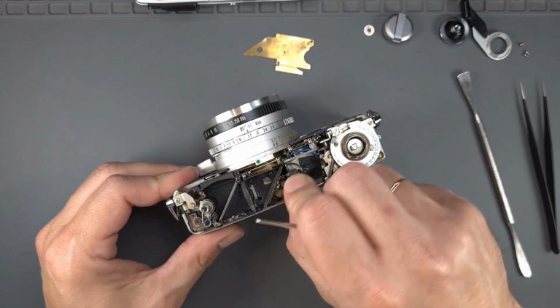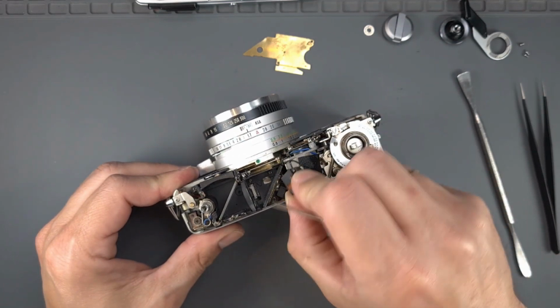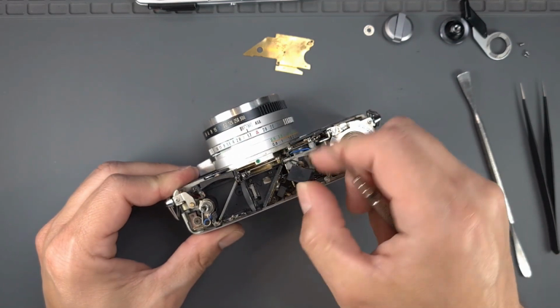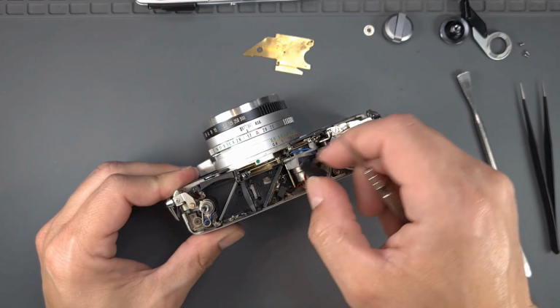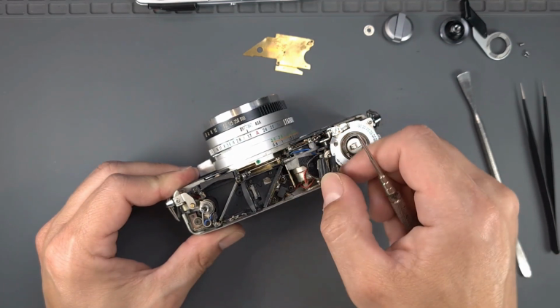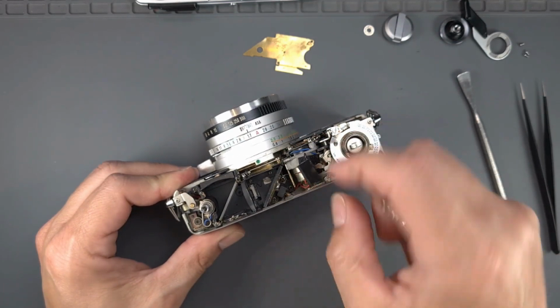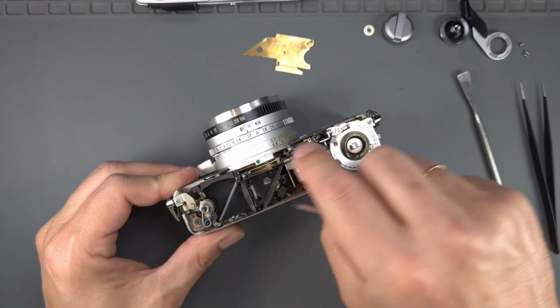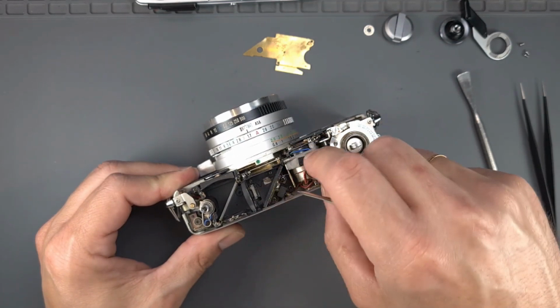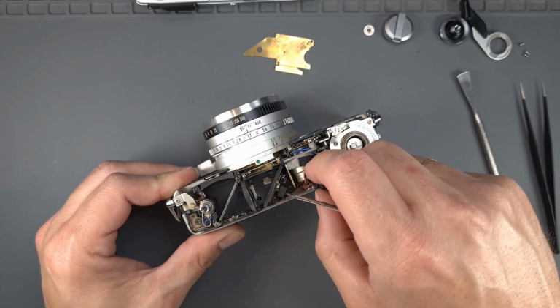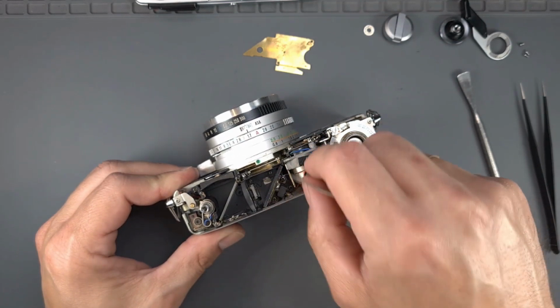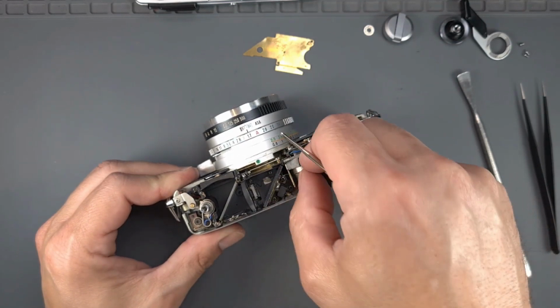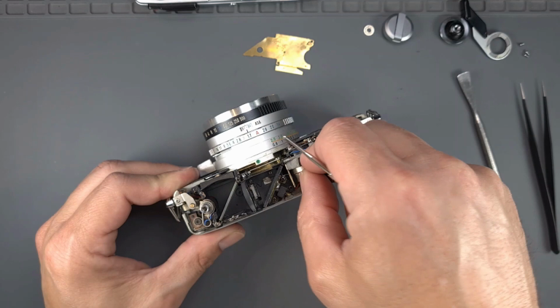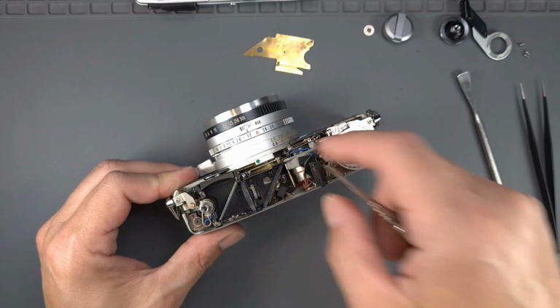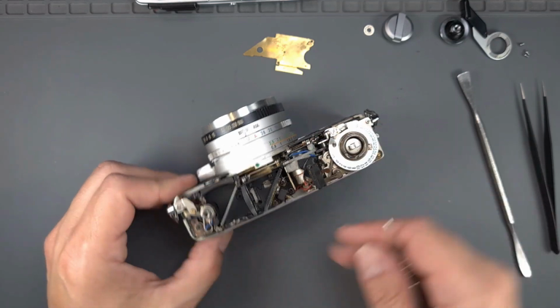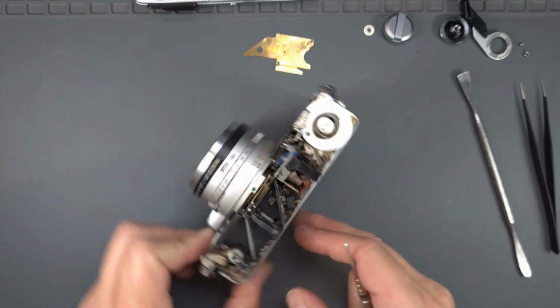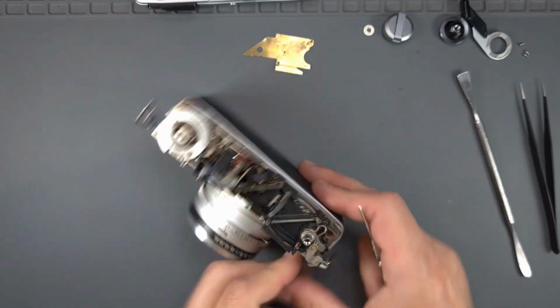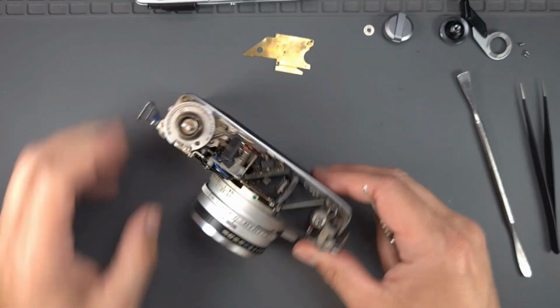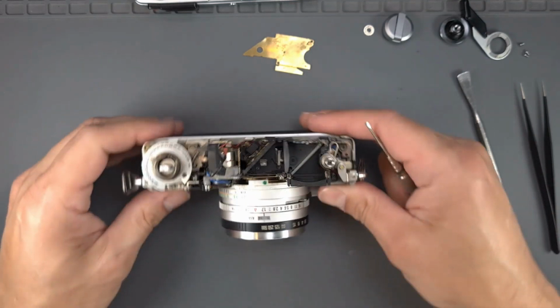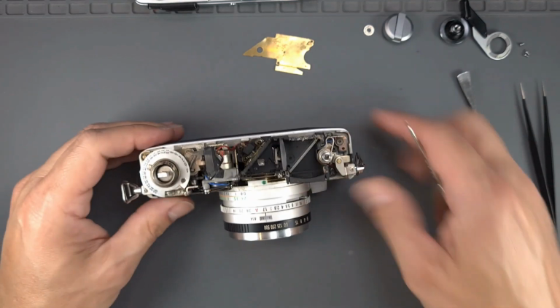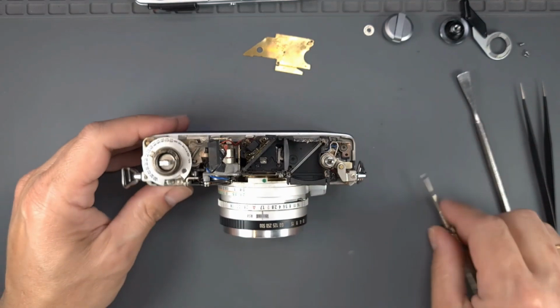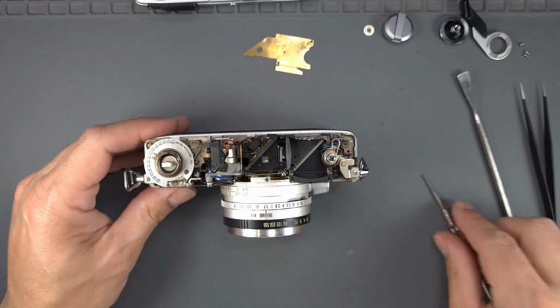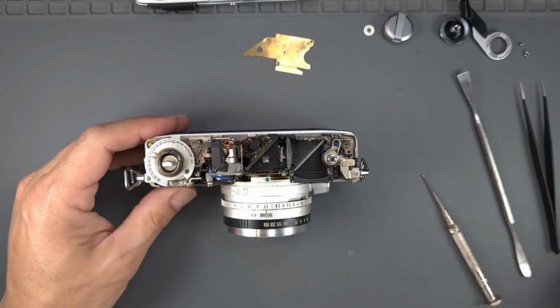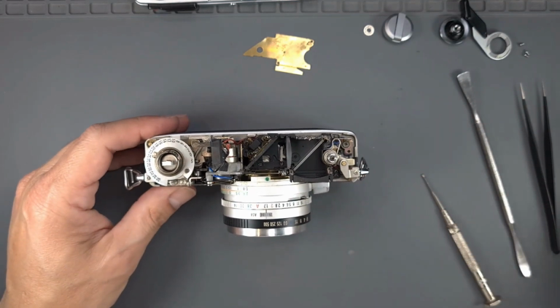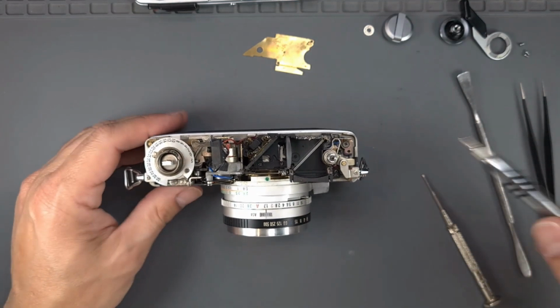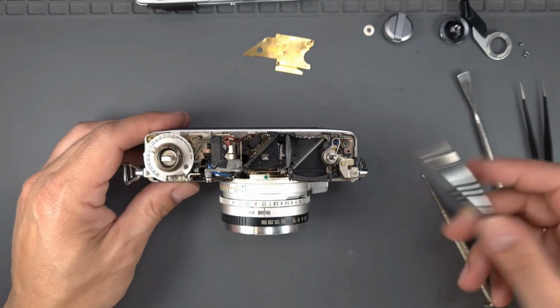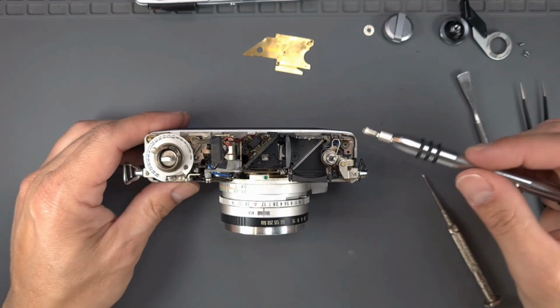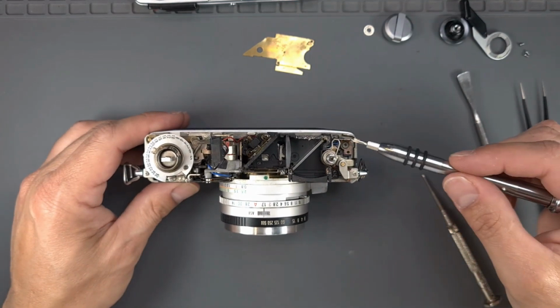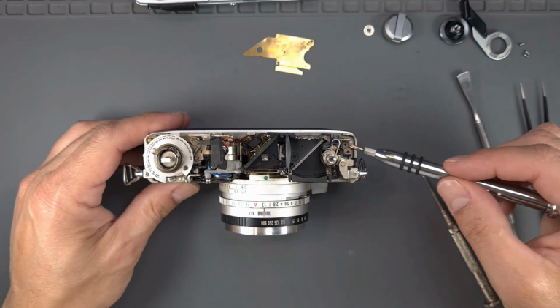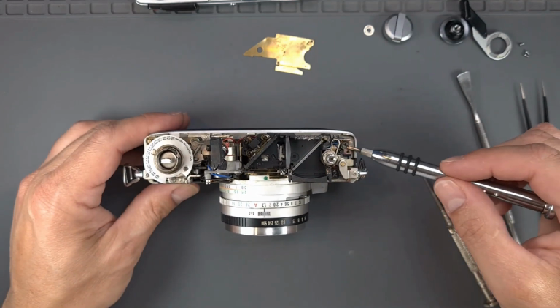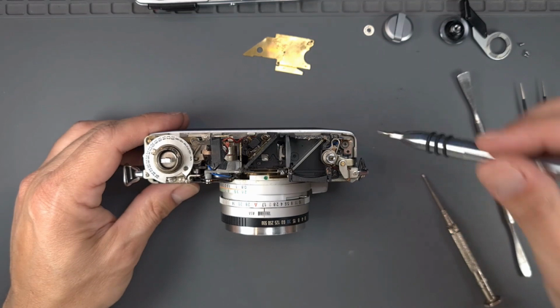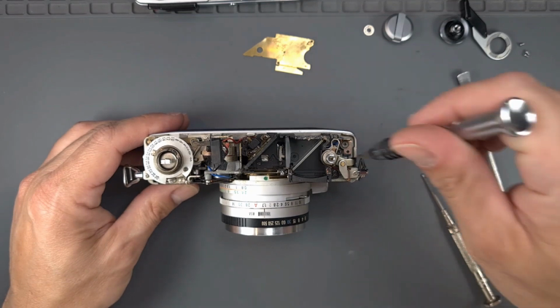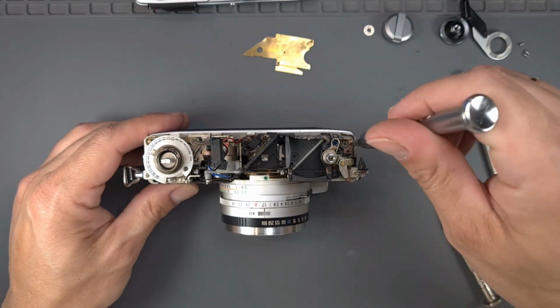If you have a heat gun, use it to remove them. And then remove the battery test contact.